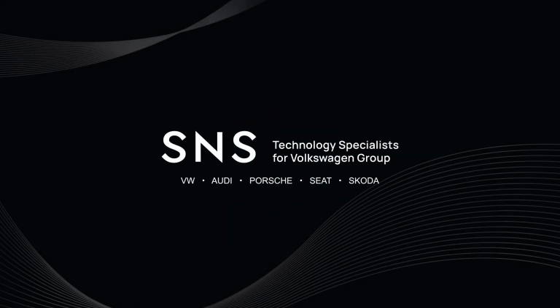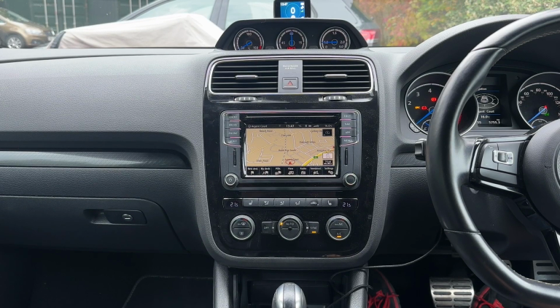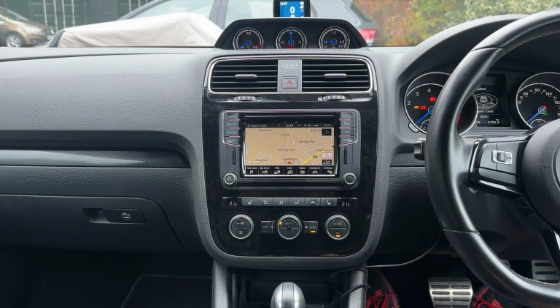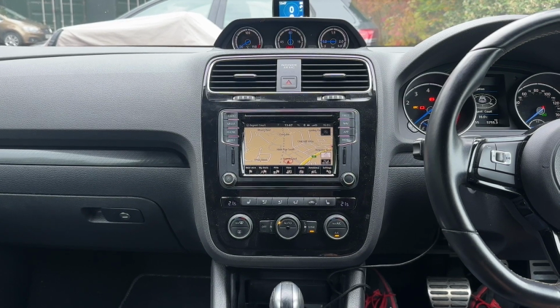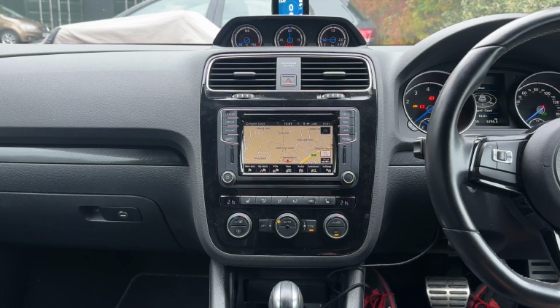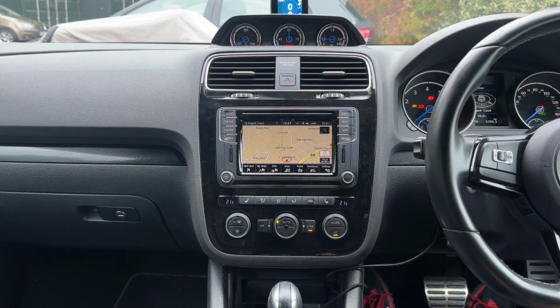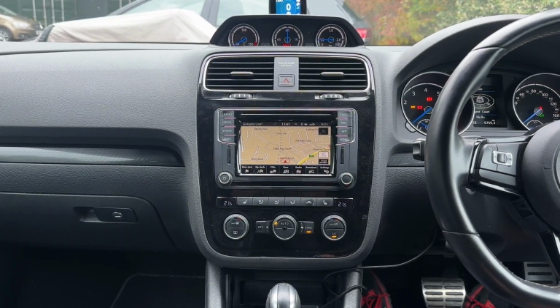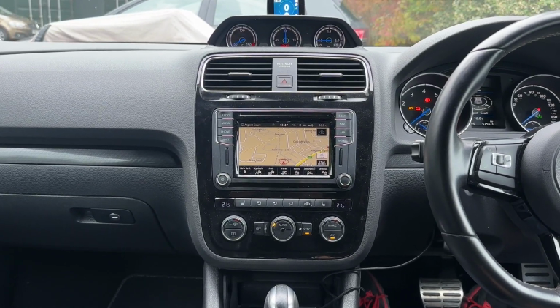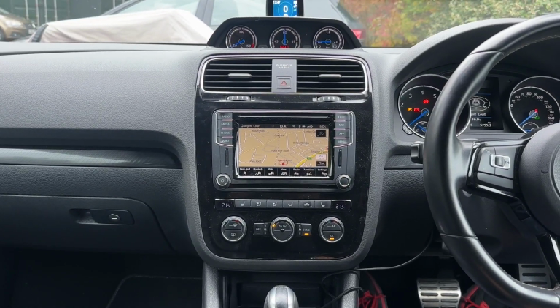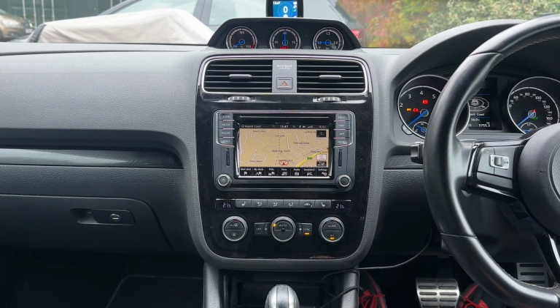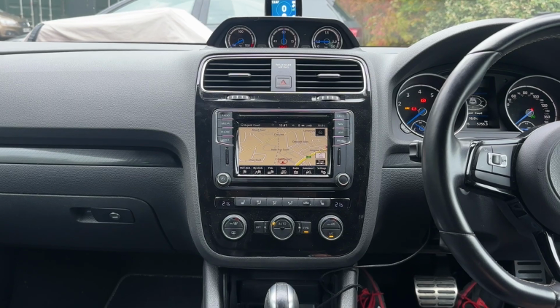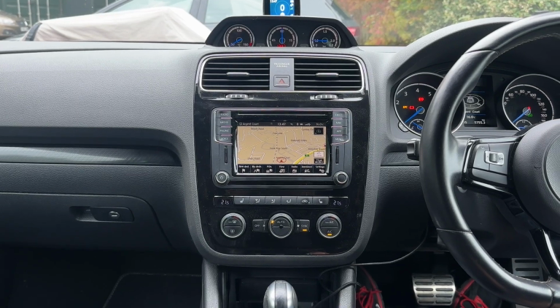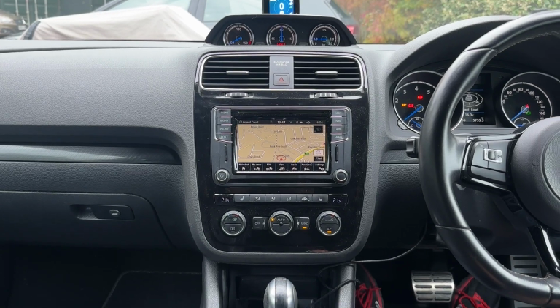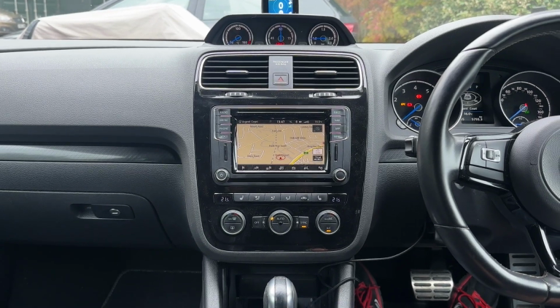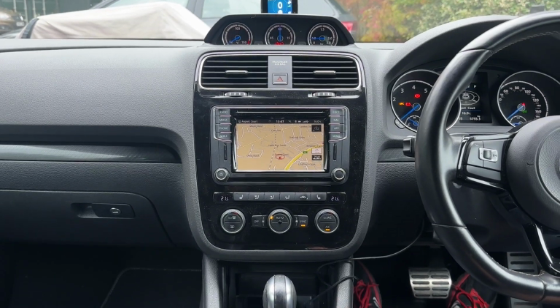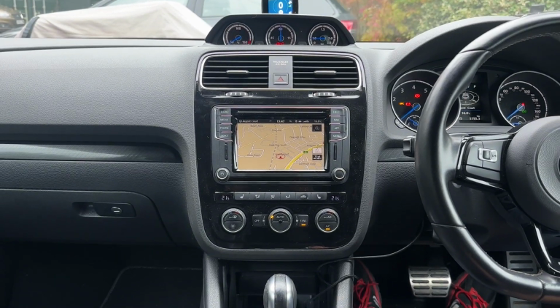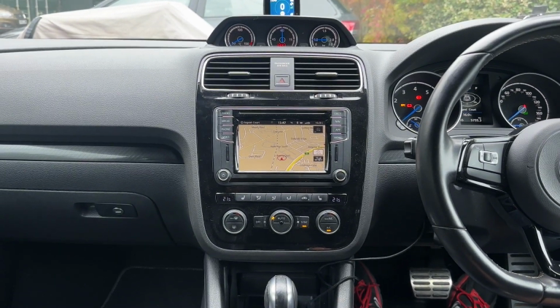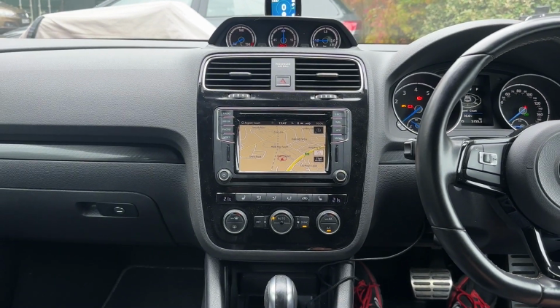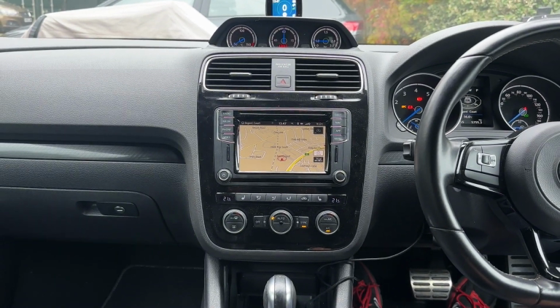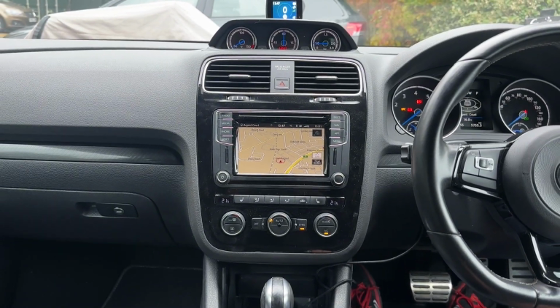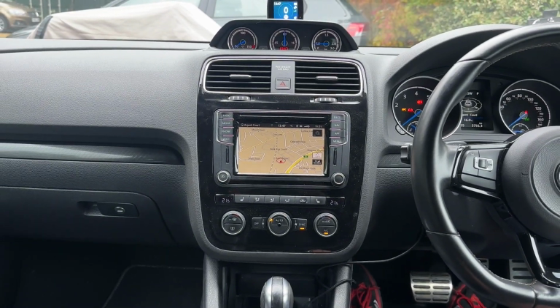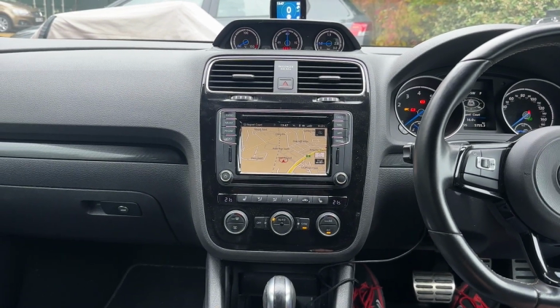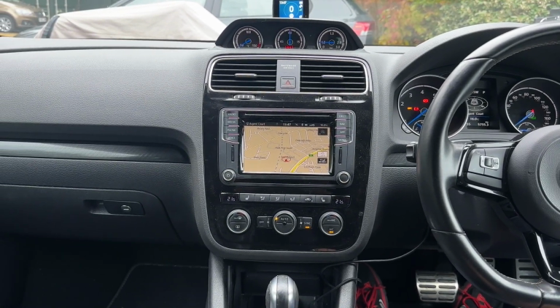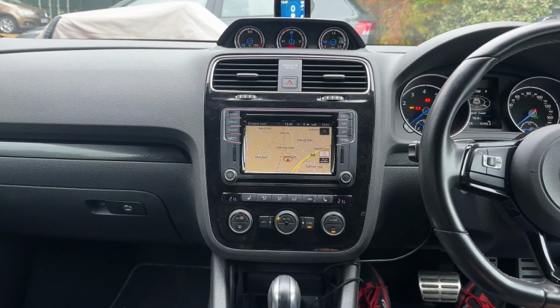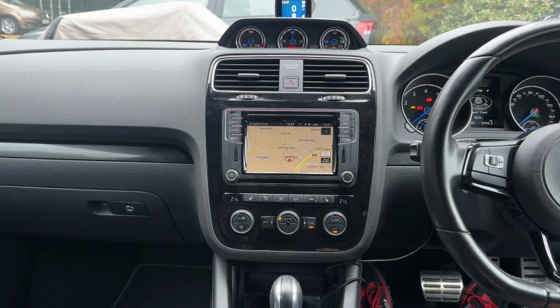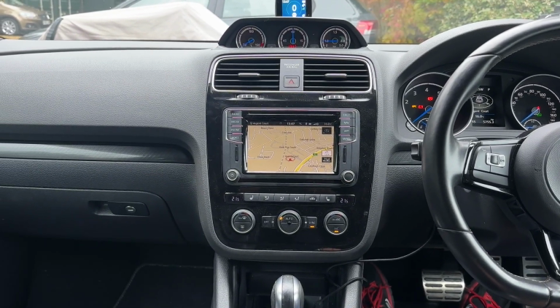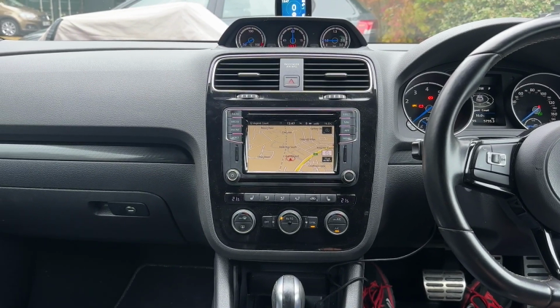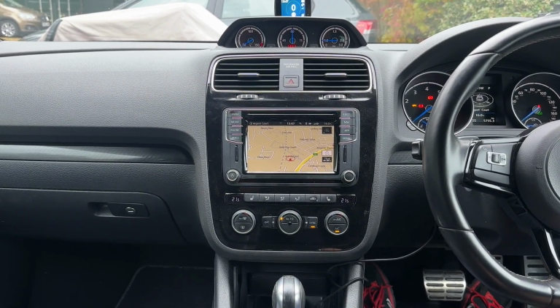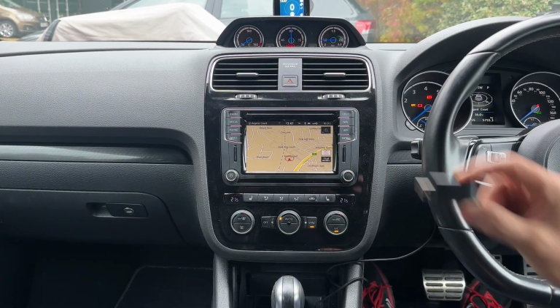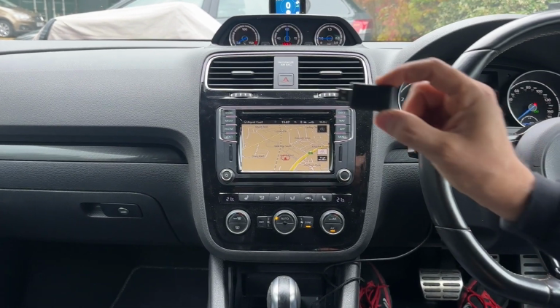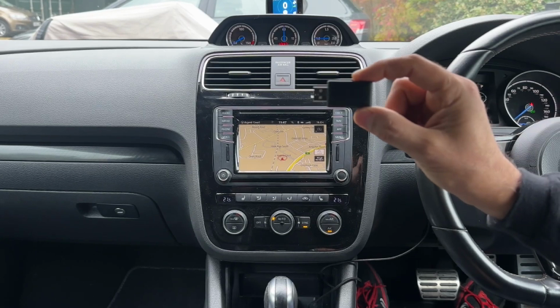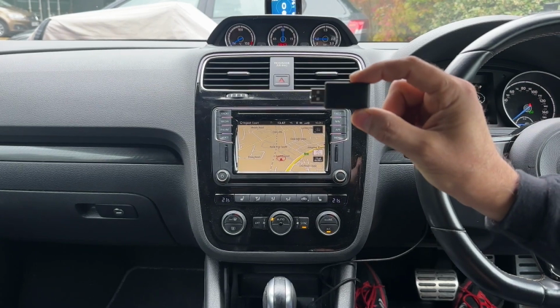Hello and welcome to another SNS video tutorial. Today I'm going to show you how to make a wired Apple CarPlay system wireless using a dongle.